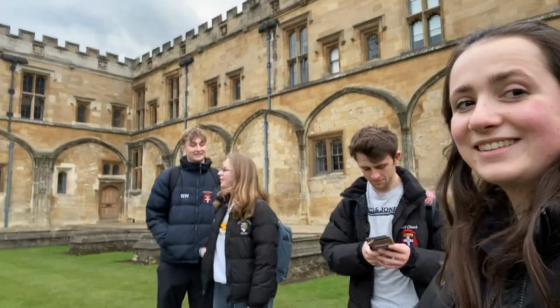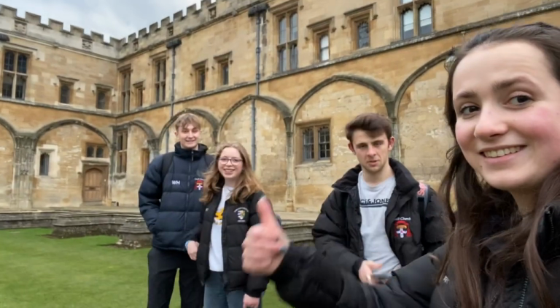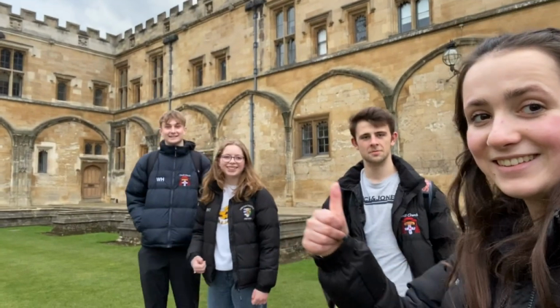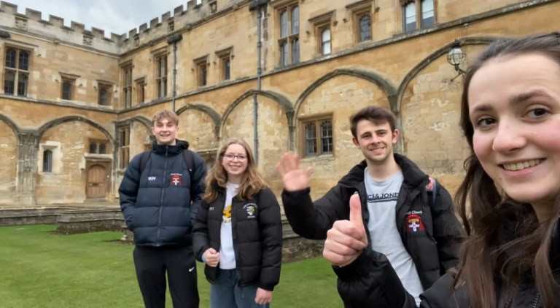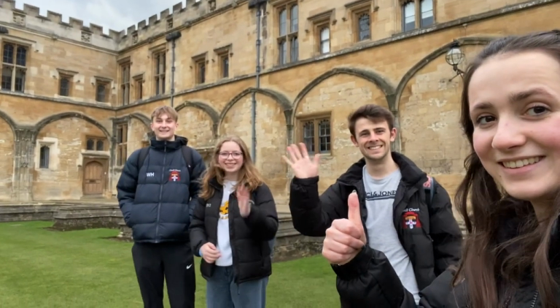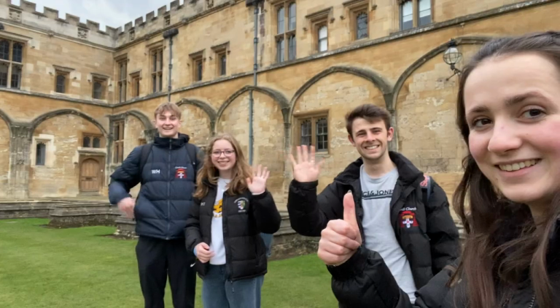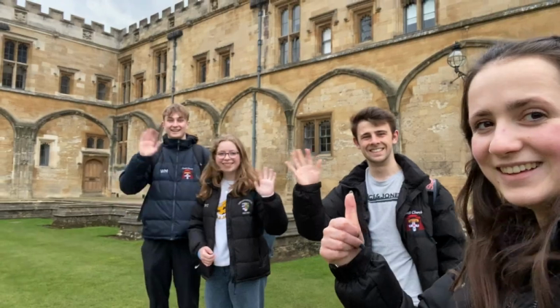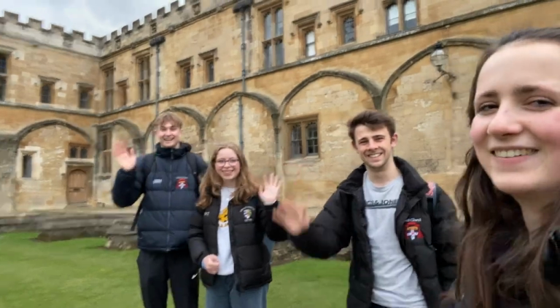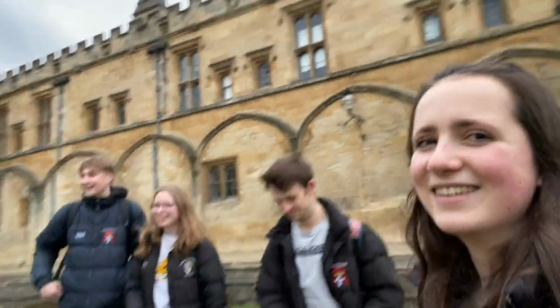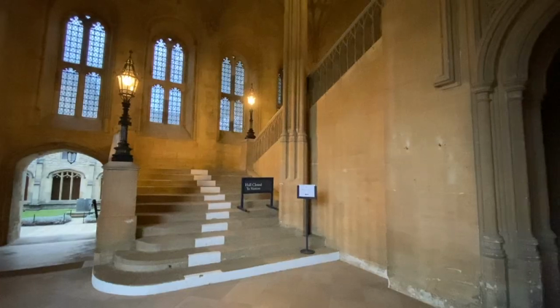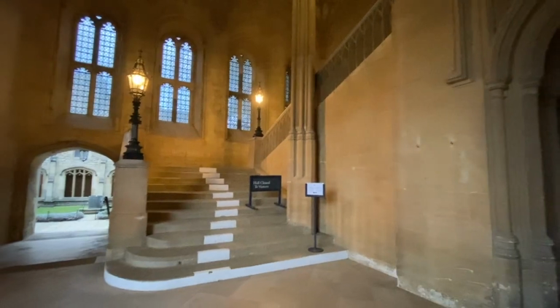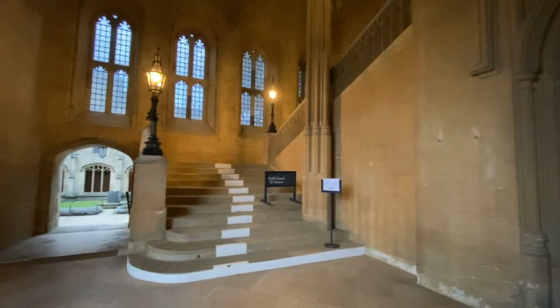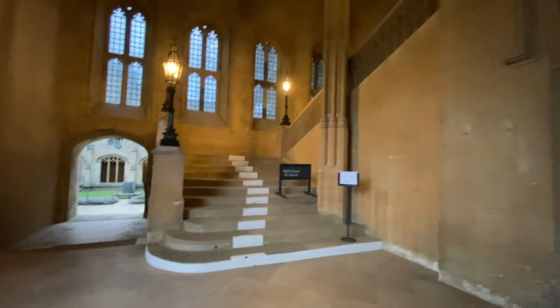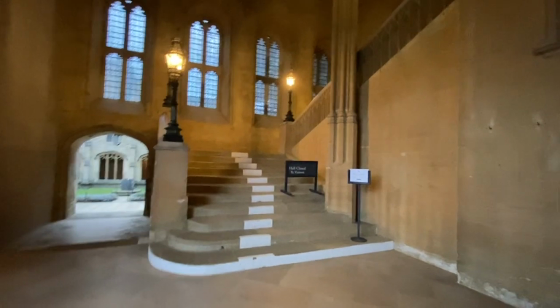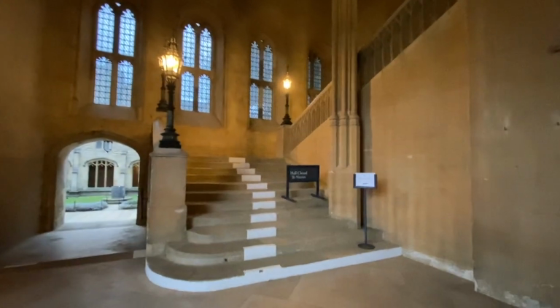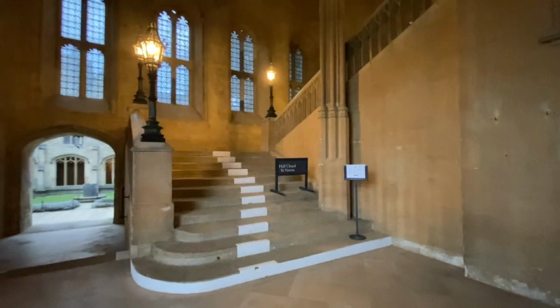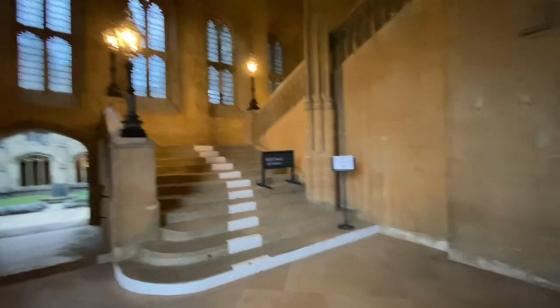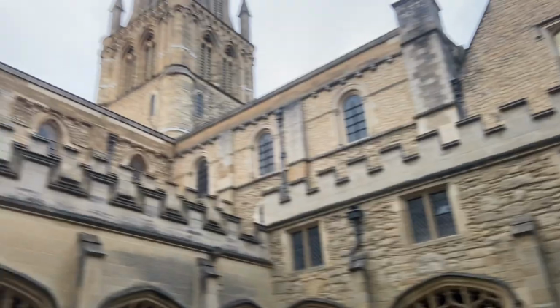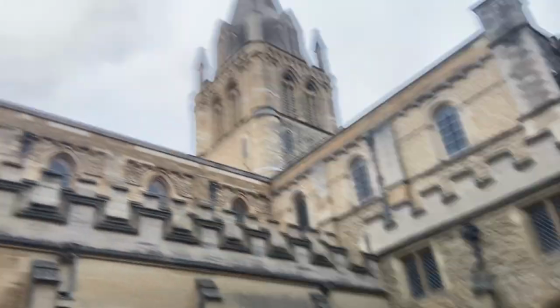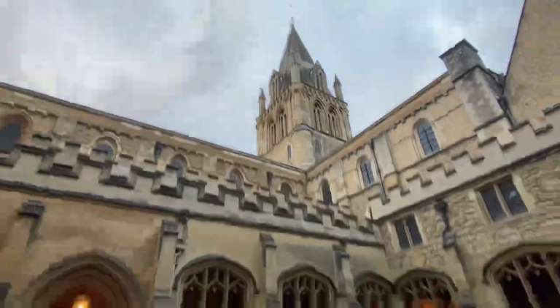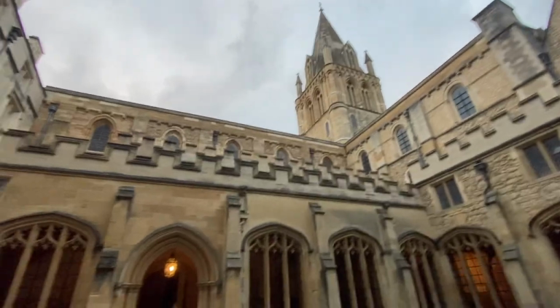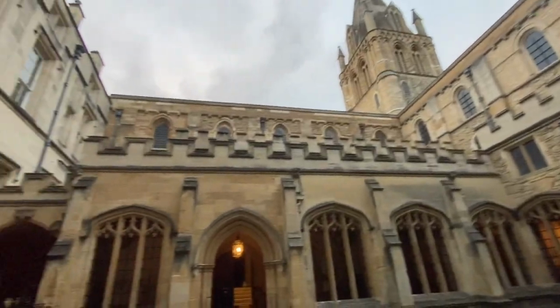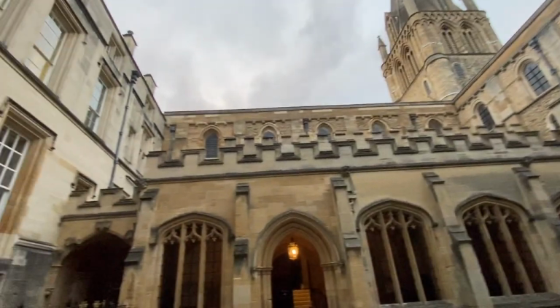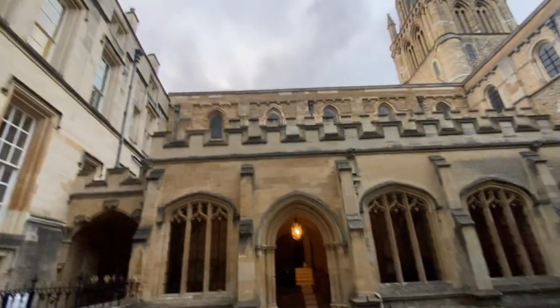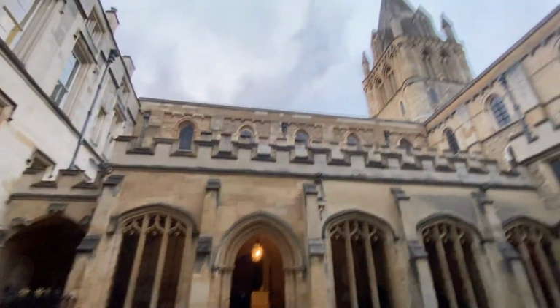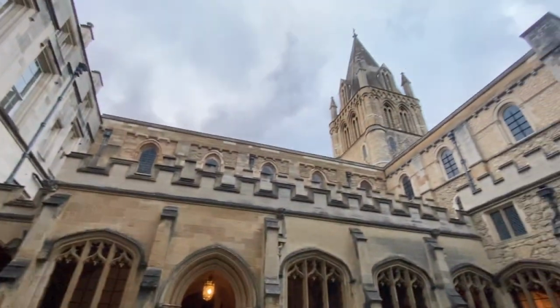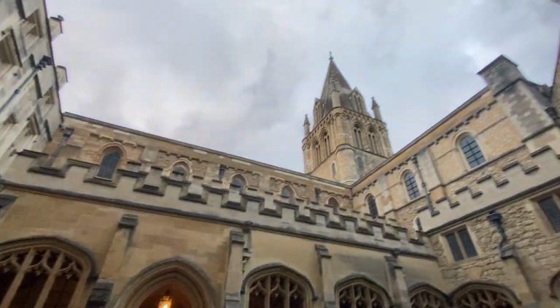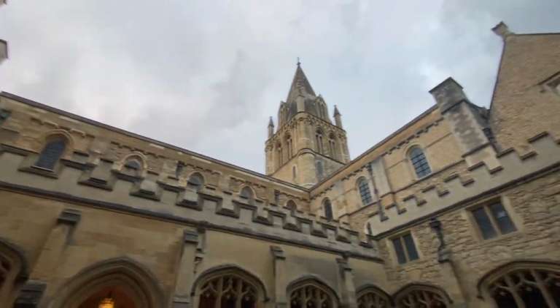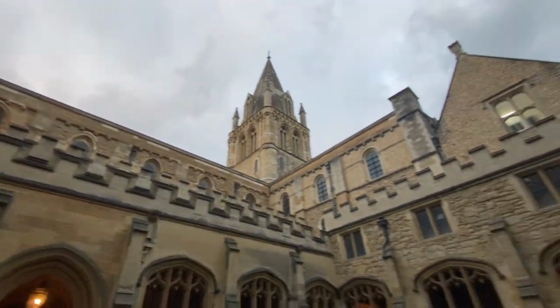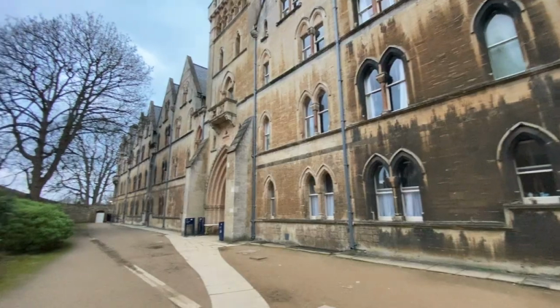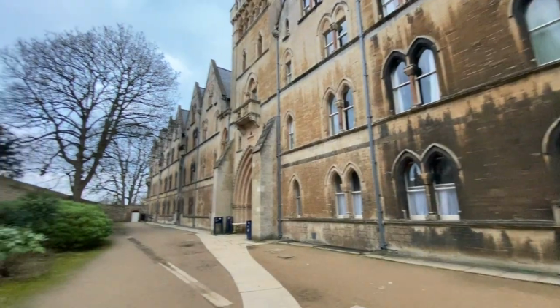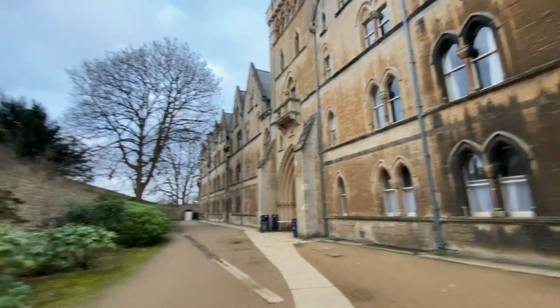Also quite a lot of Harry Potter was filmed here — you can see the stairs they used in filming. They've also got the Christchurch meadows just across from this building so it's a really nice walk, especially in the summer.